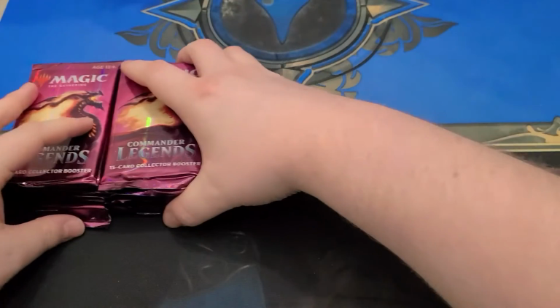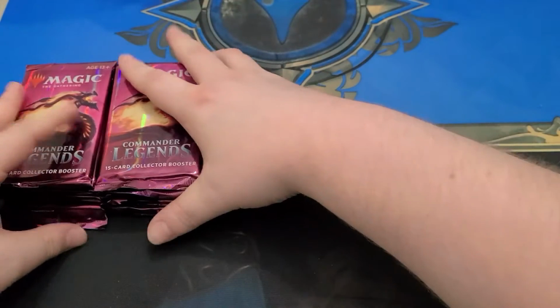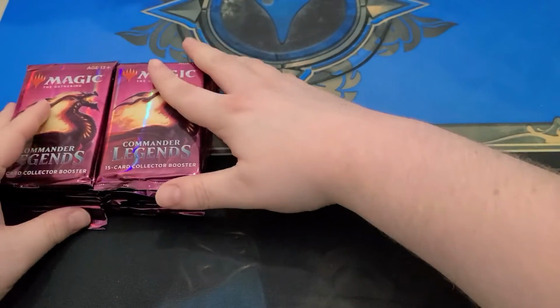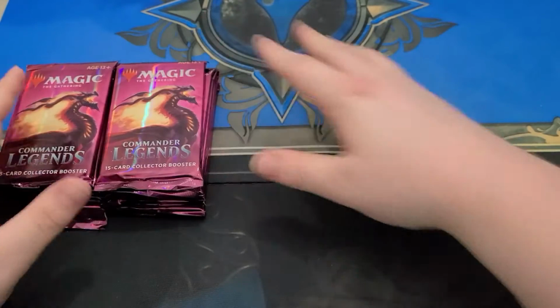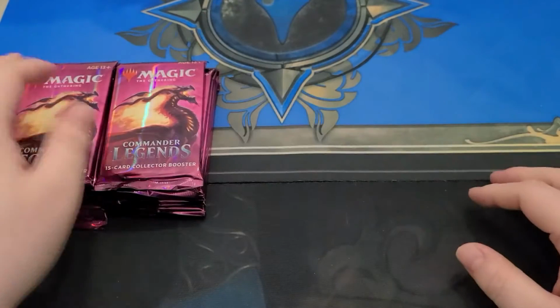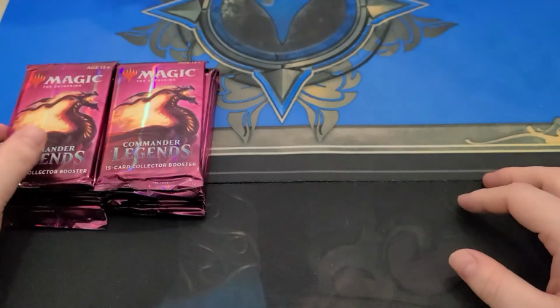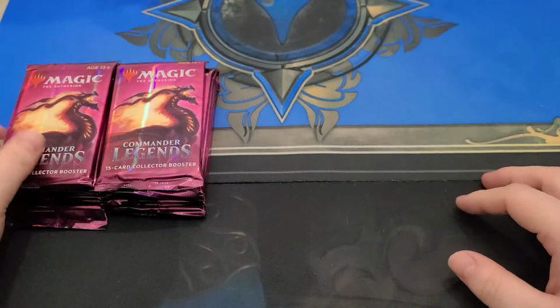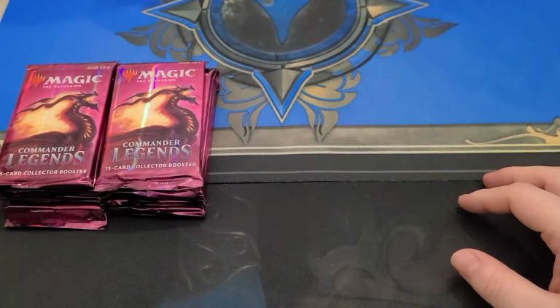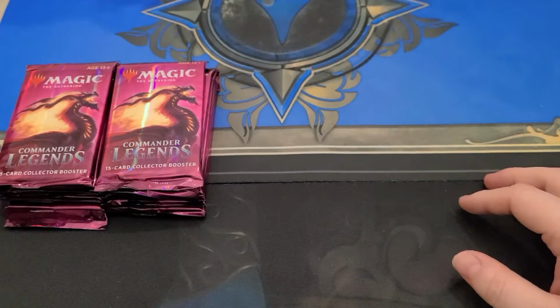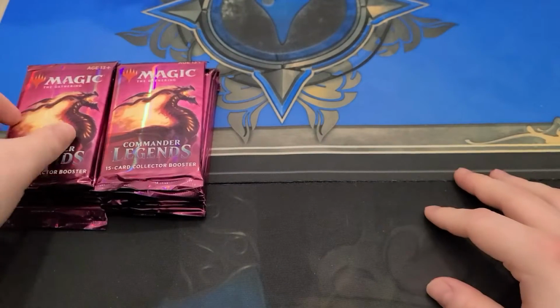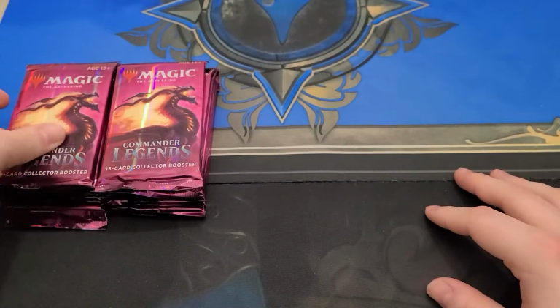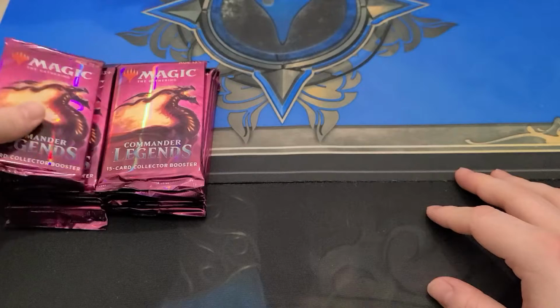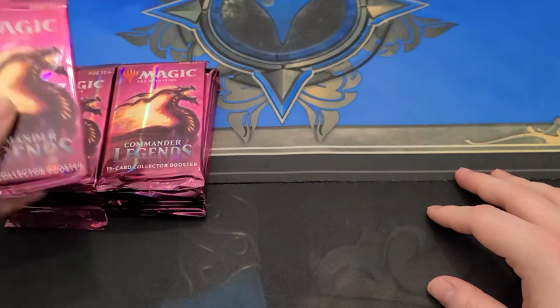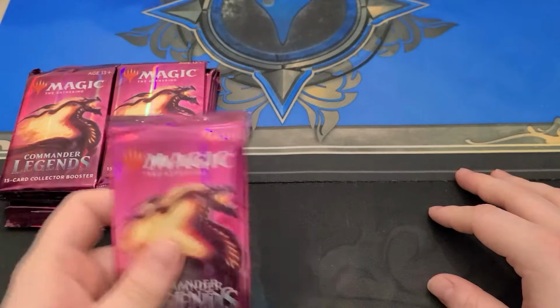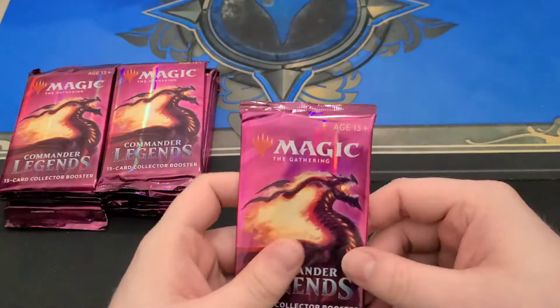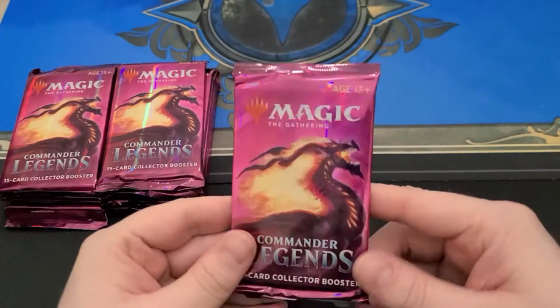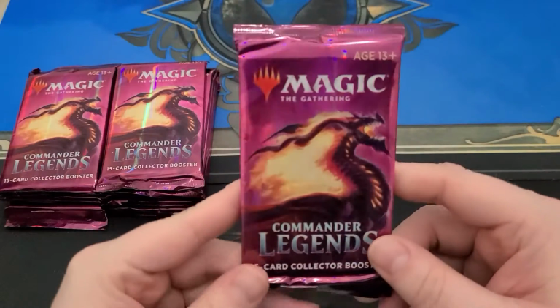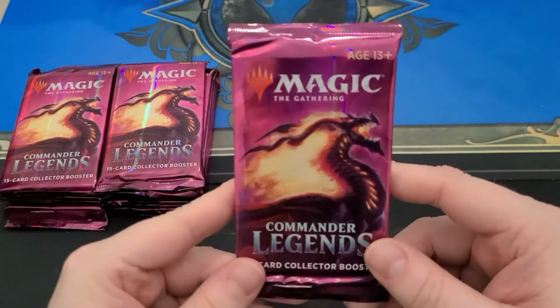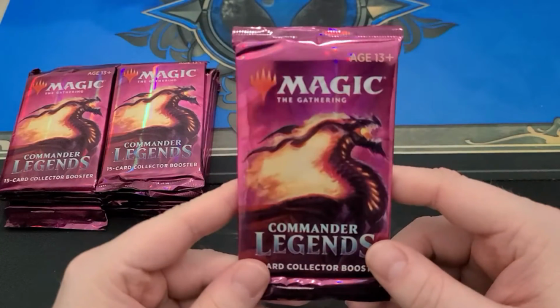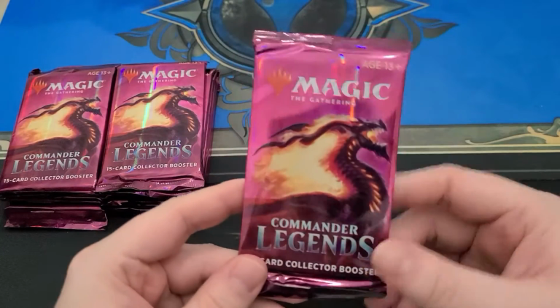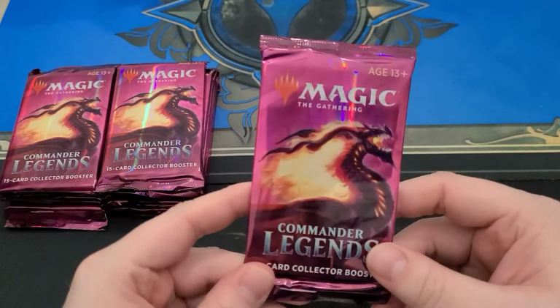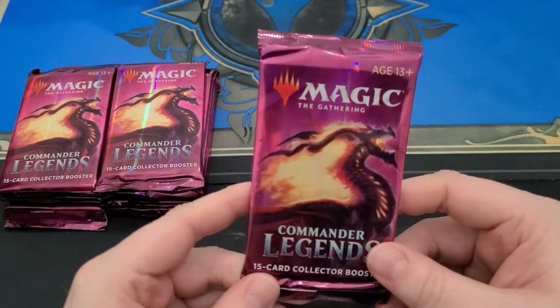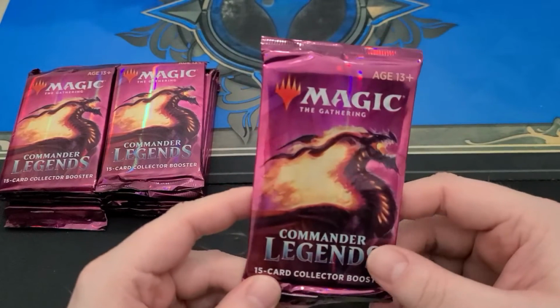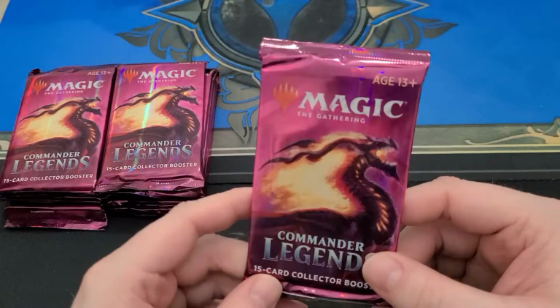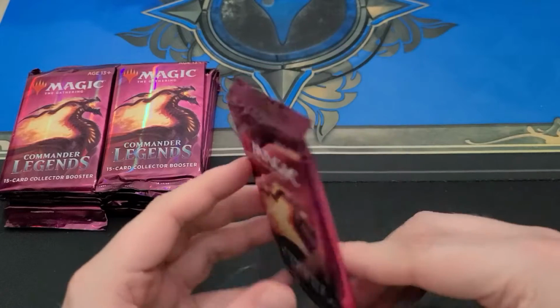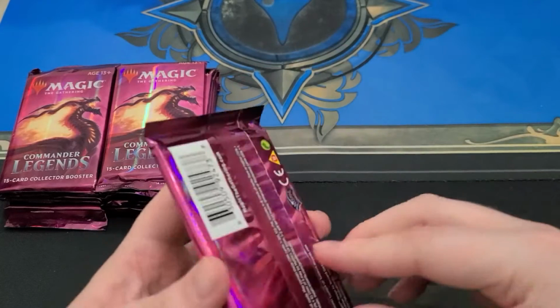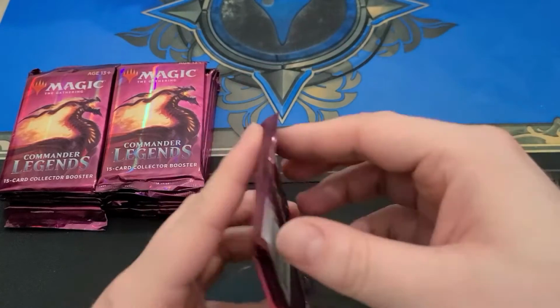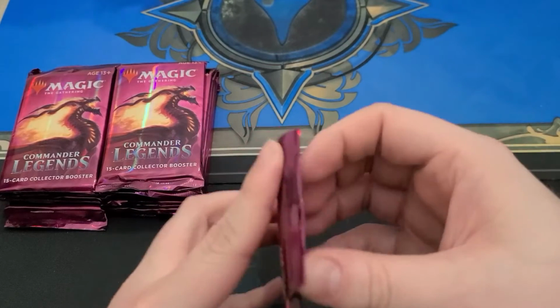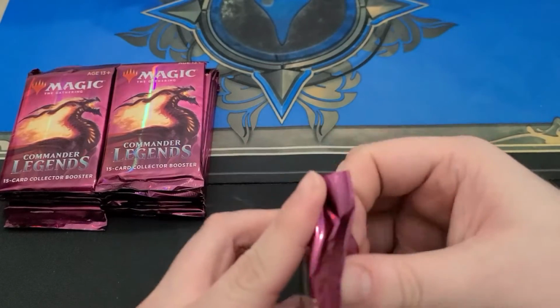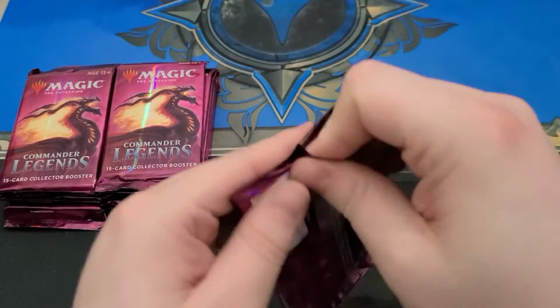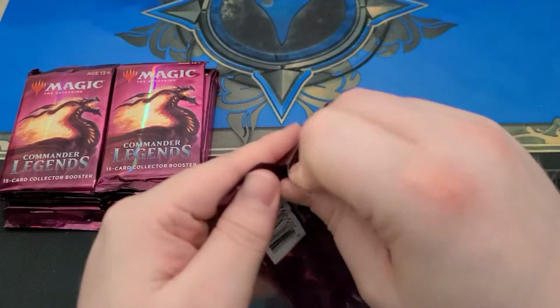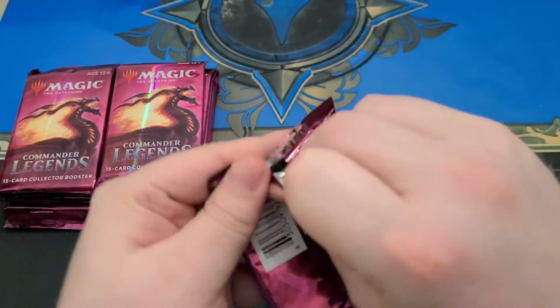I don't know the order of the packs at all. I do believe that there's three etched foils in the back — an uncommon legend, a mythic legend, or a reprint legend, and then a new legend. Who knows? We'll find out.